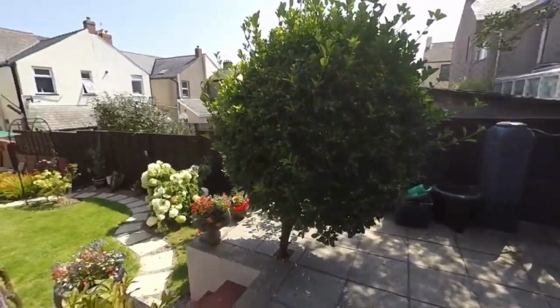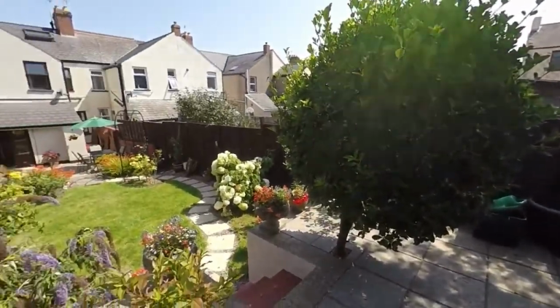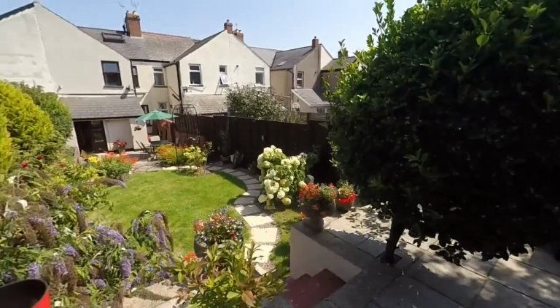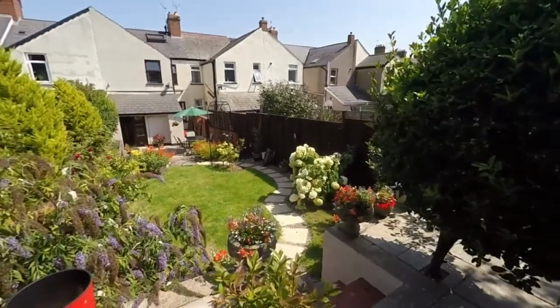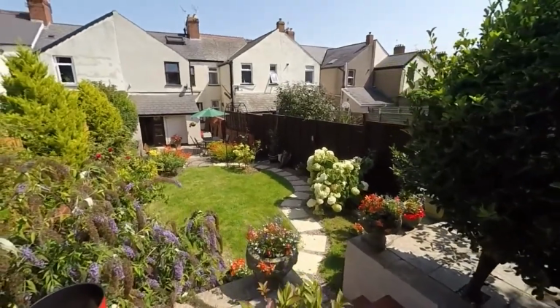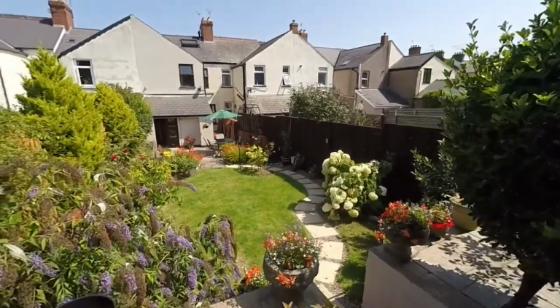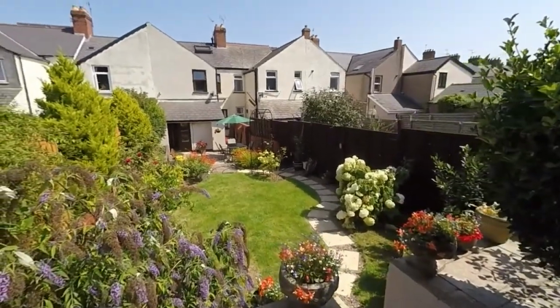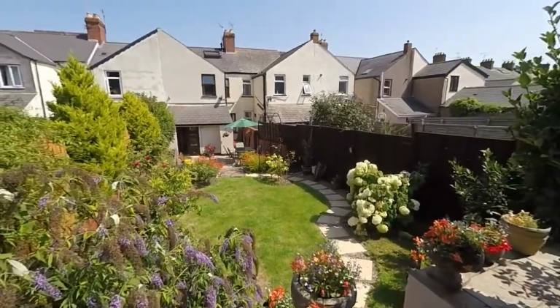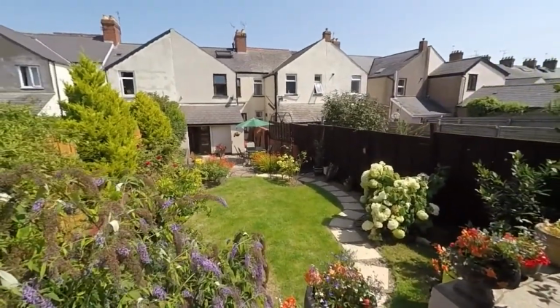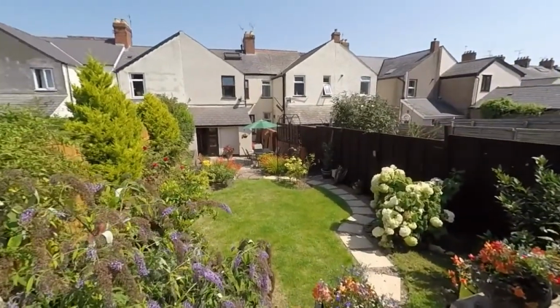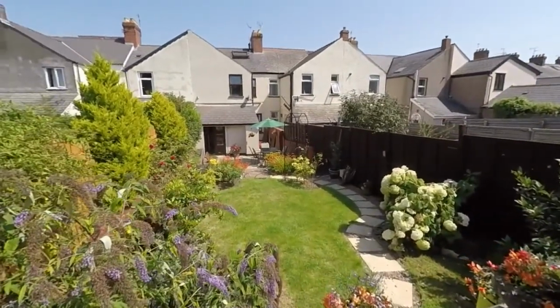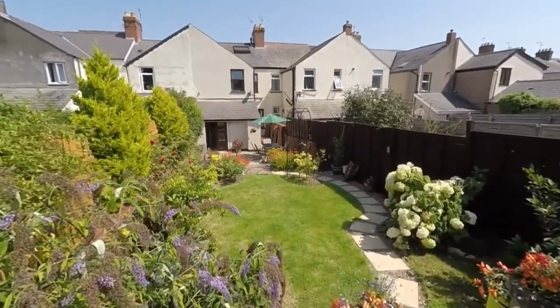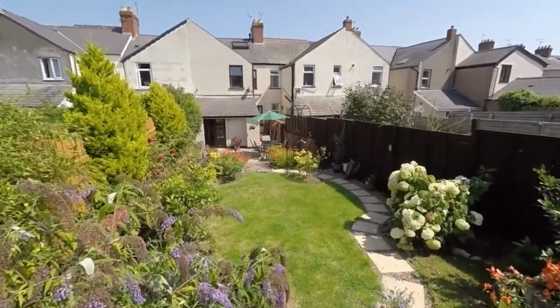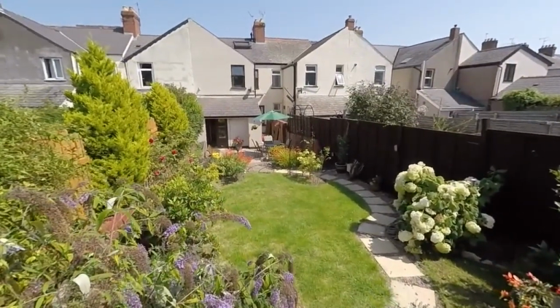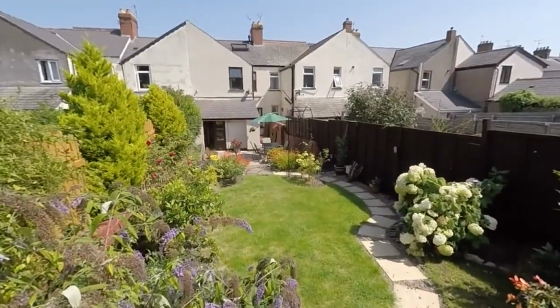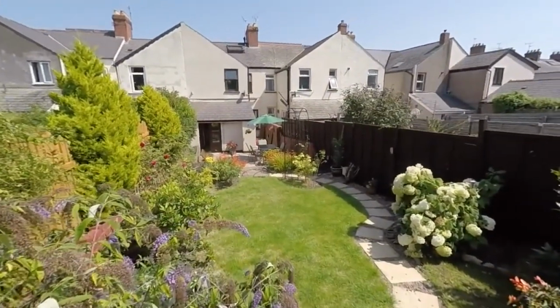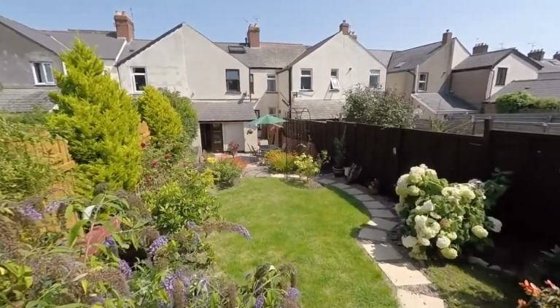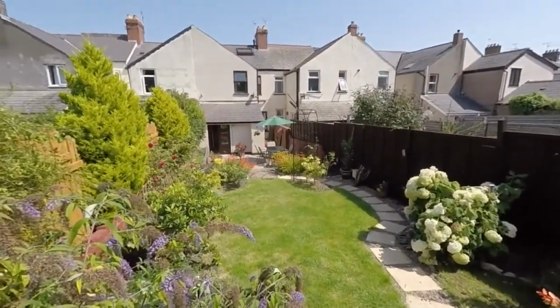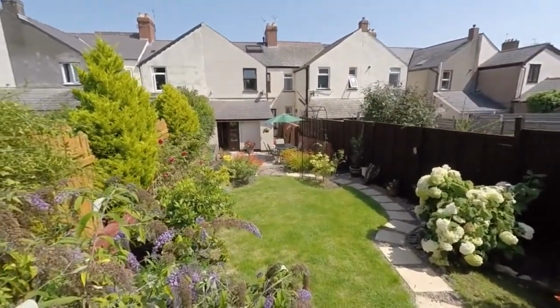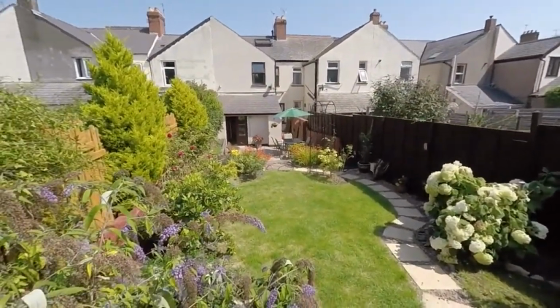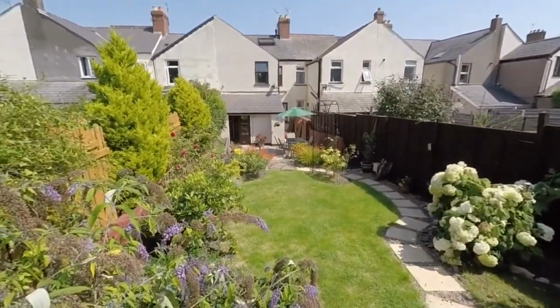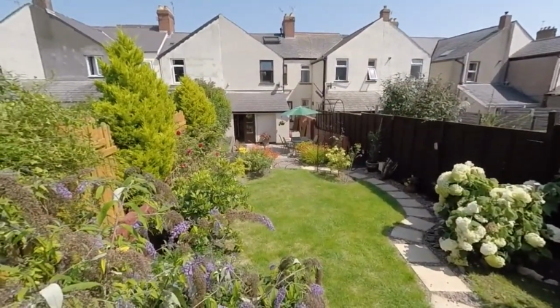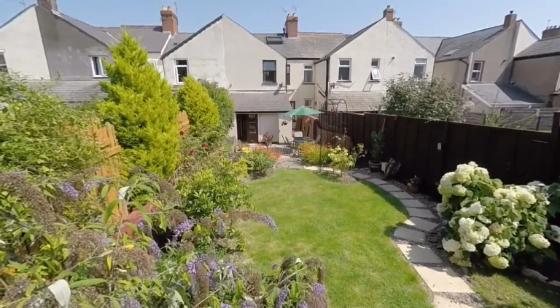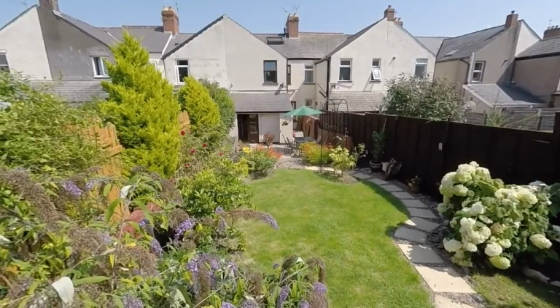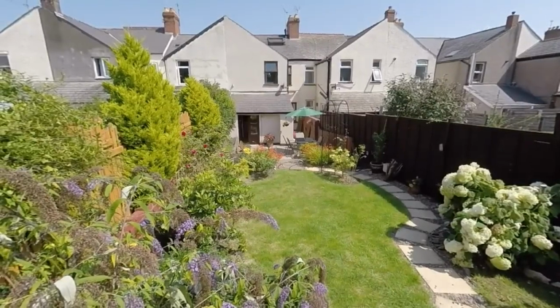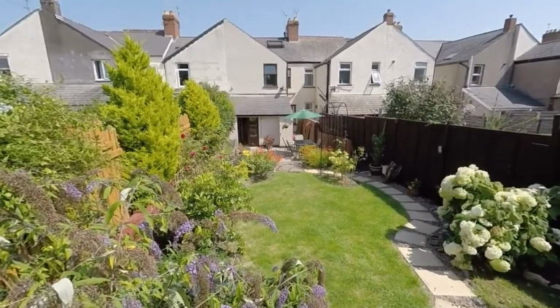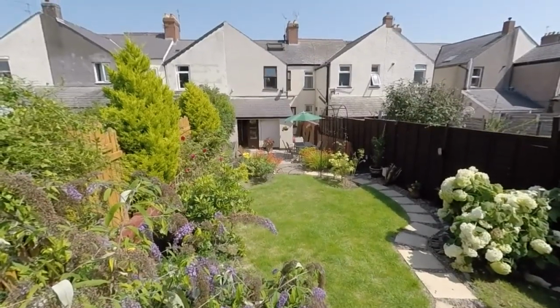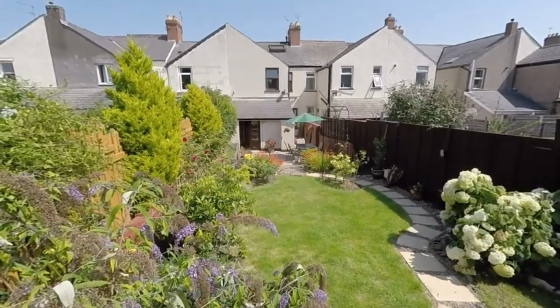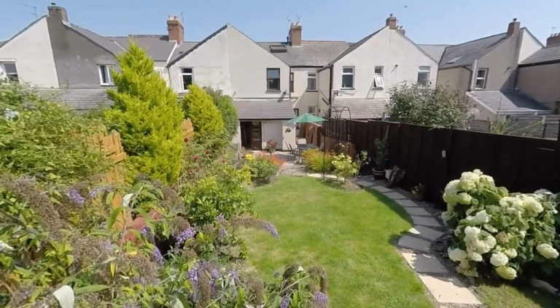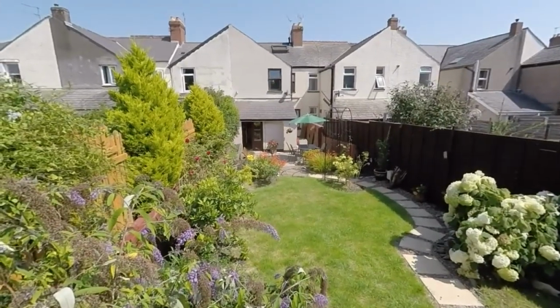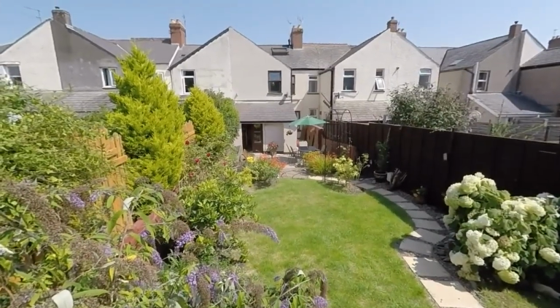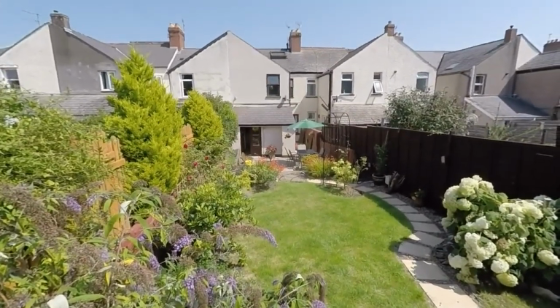This concludes our video tour. If you're interested in this property please contact our team today and we'll look forward to helping you. Thanks for watching.